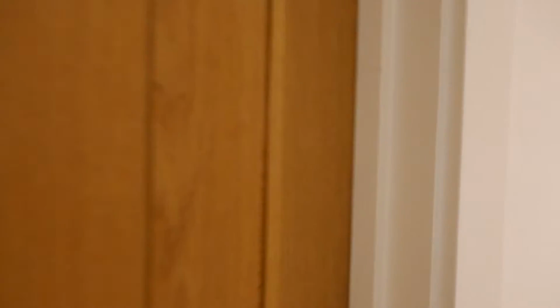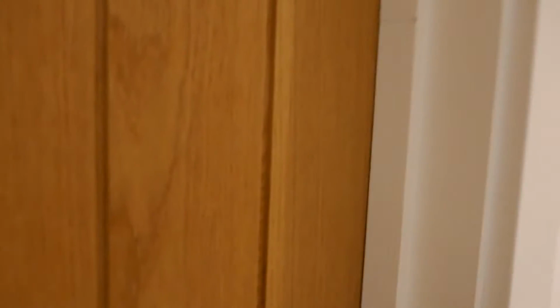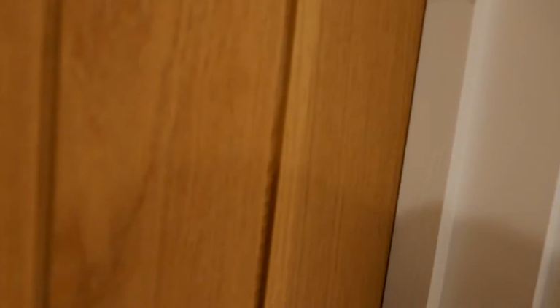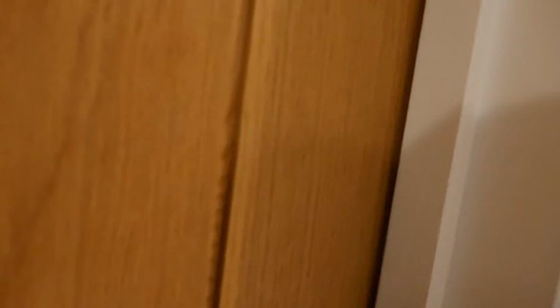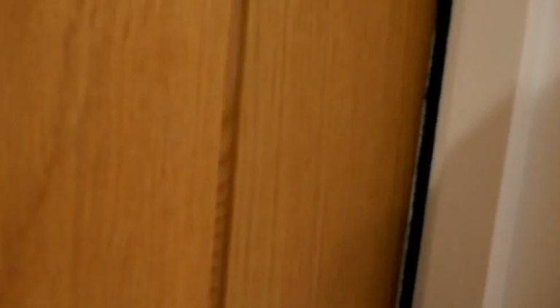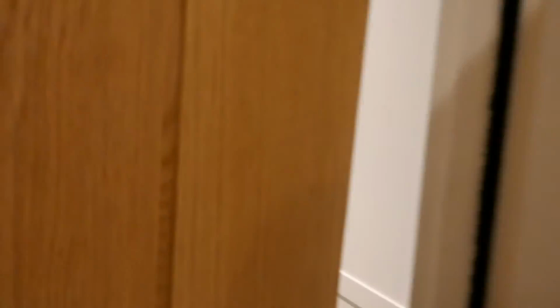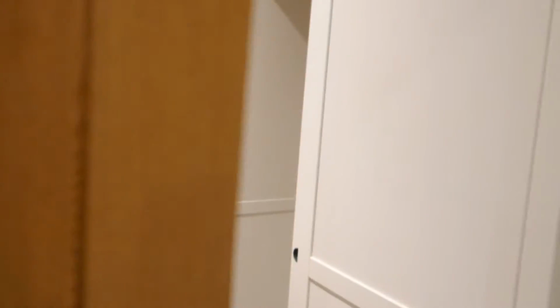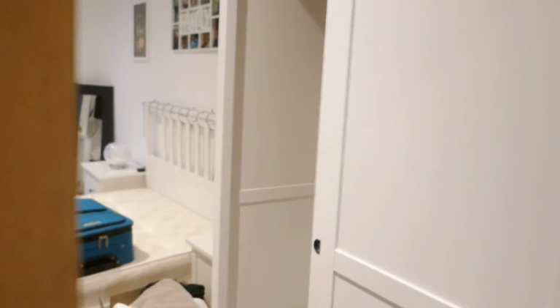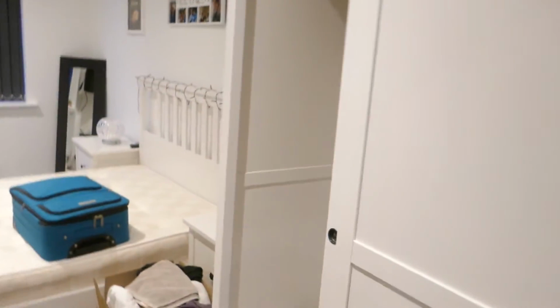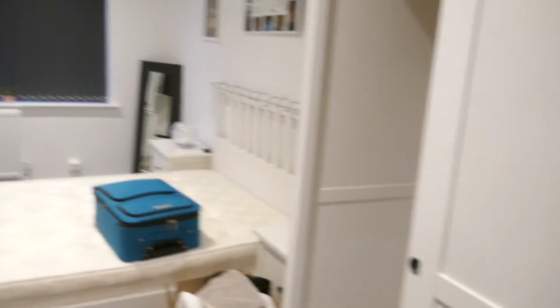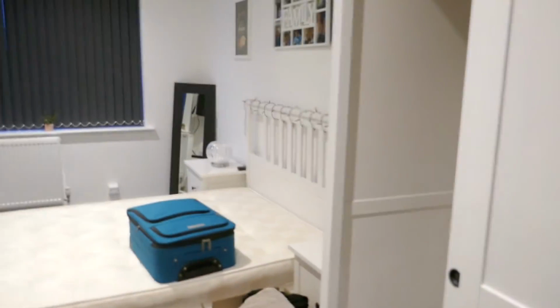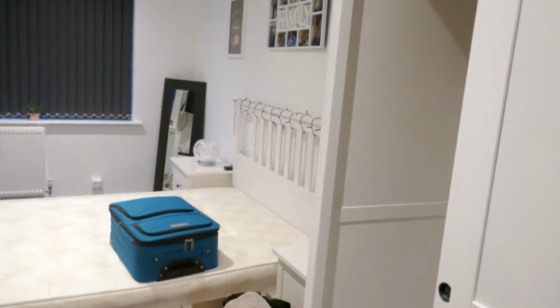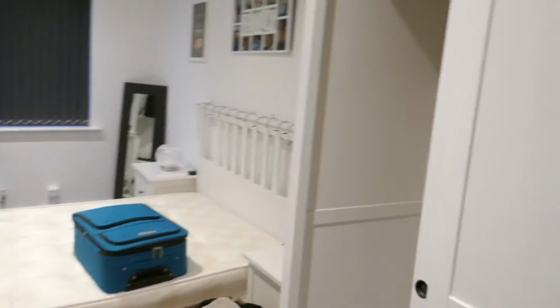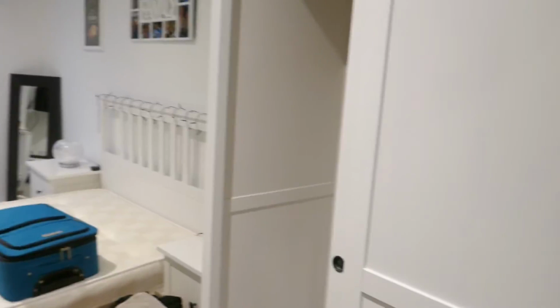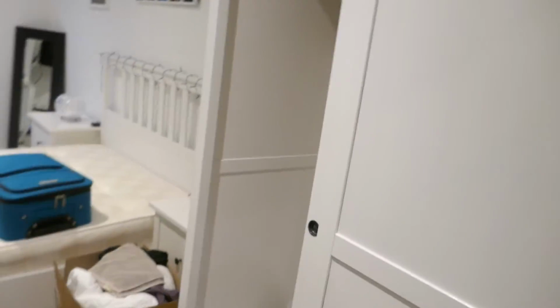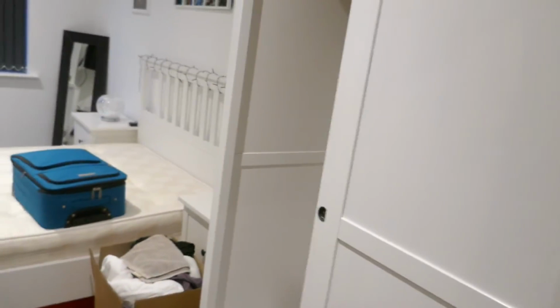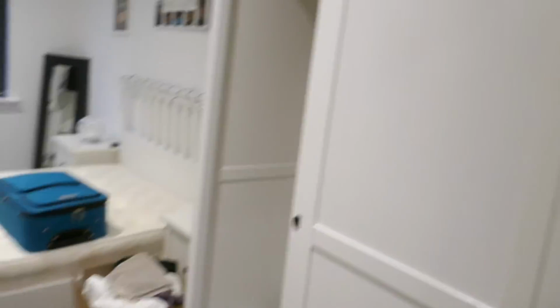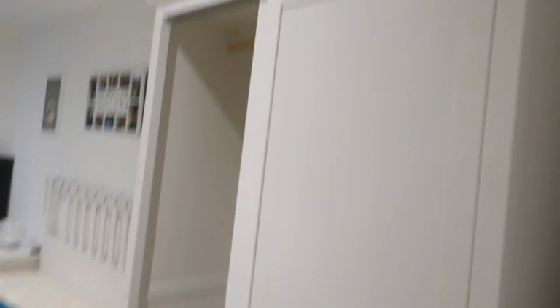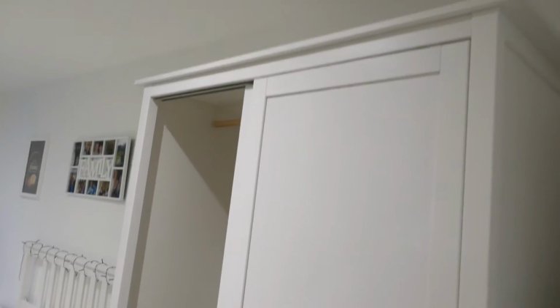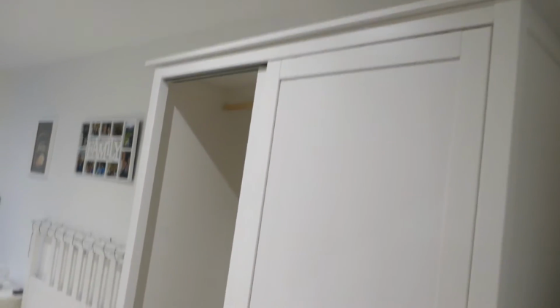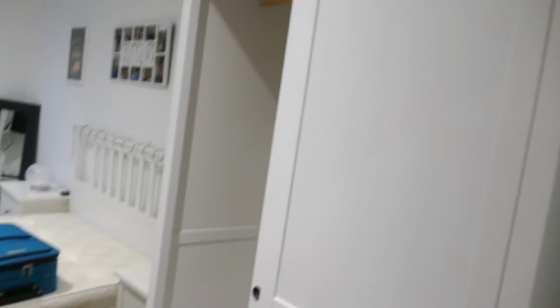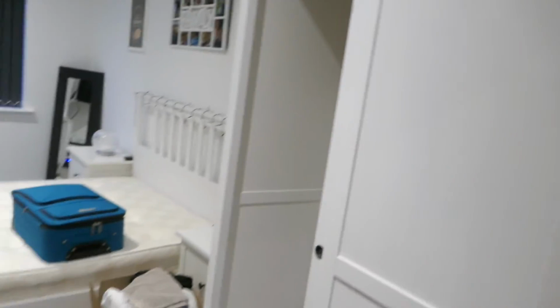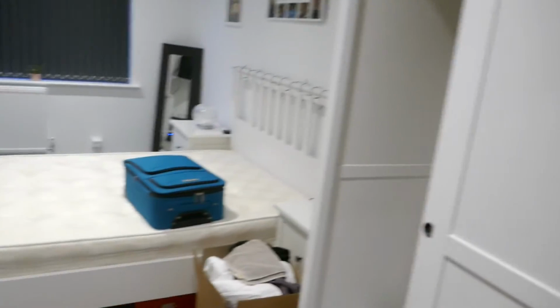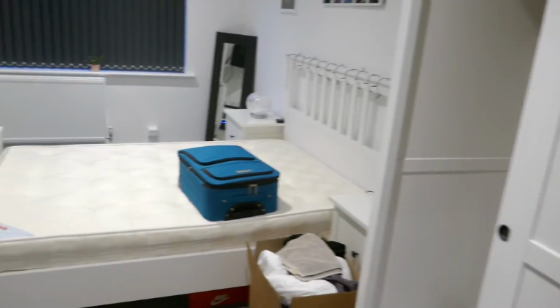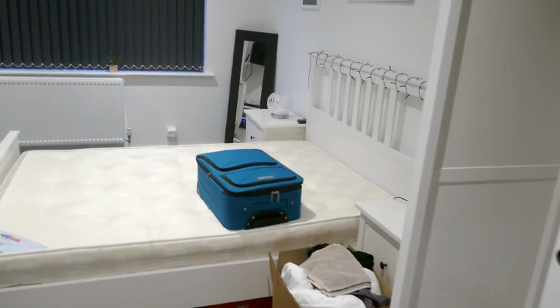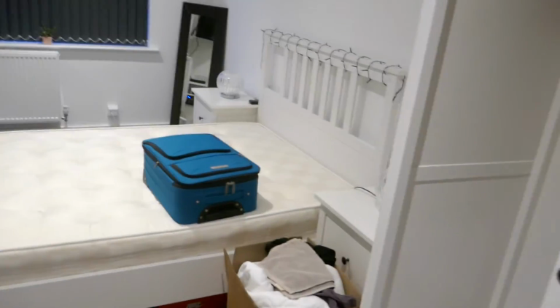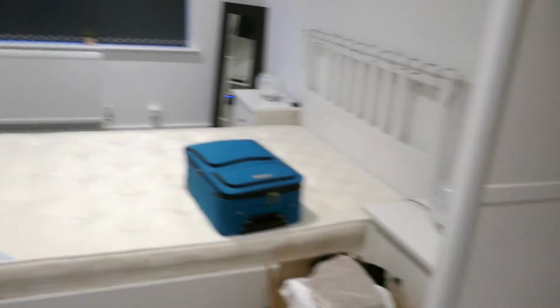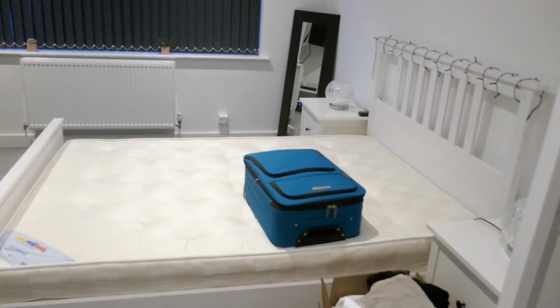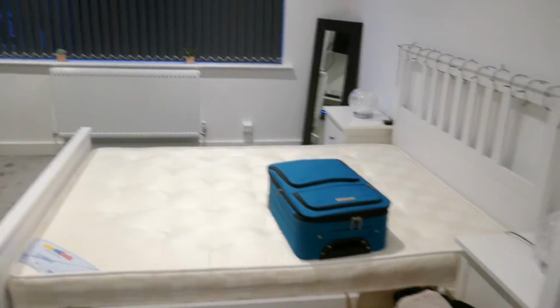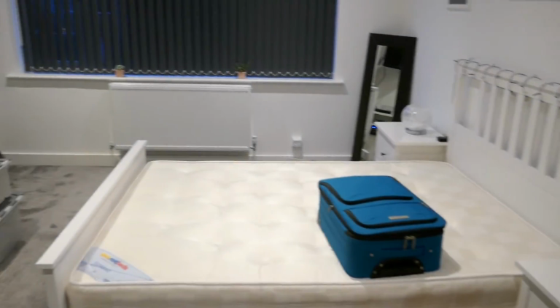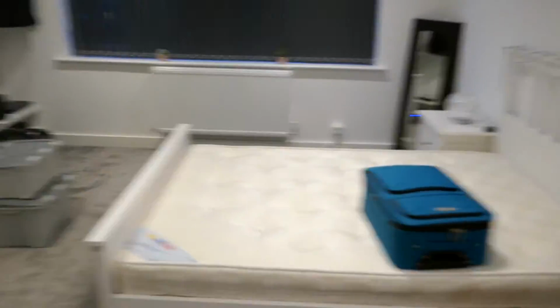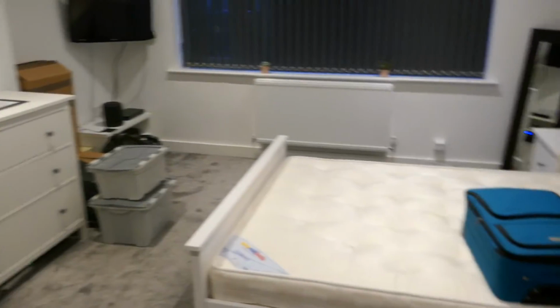This is the room that we've got coming available. It is offered furnished, so this wardrobe is included, along with the bedside cabinets and the bed.